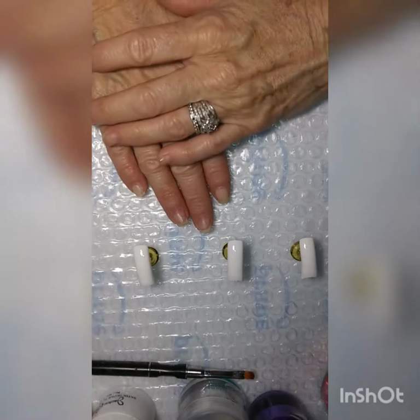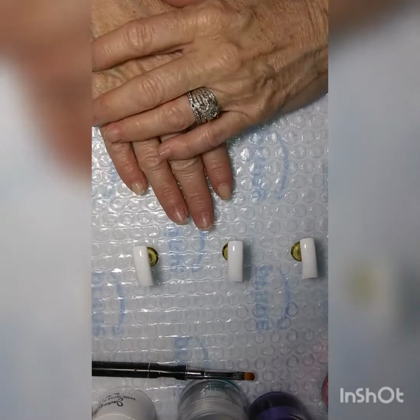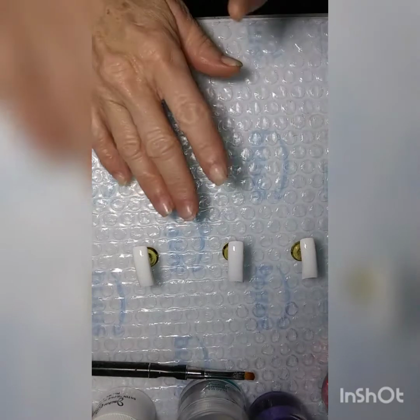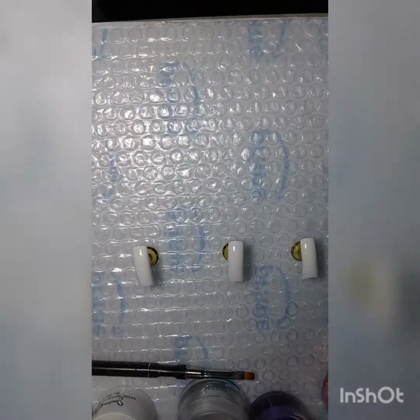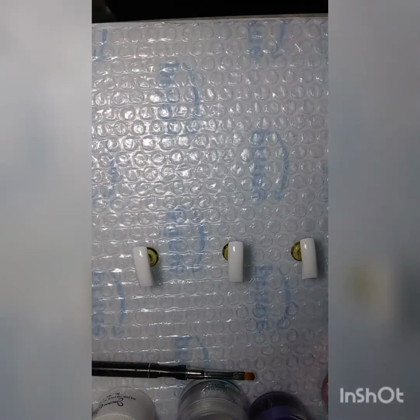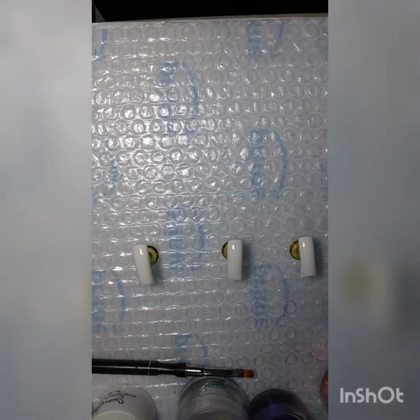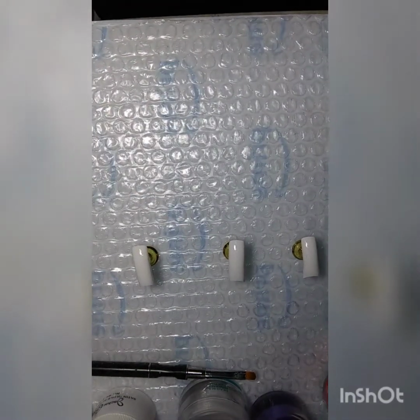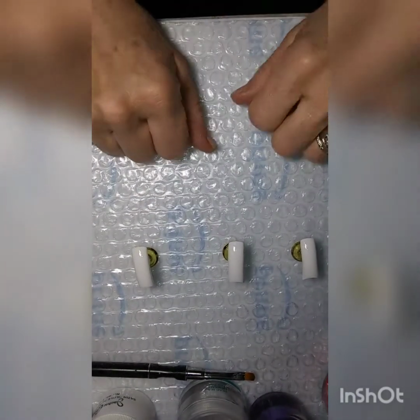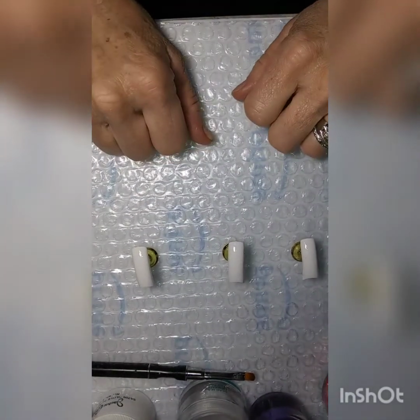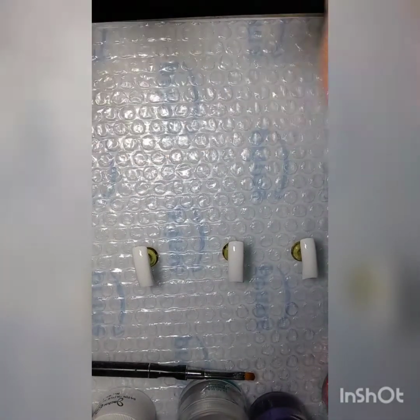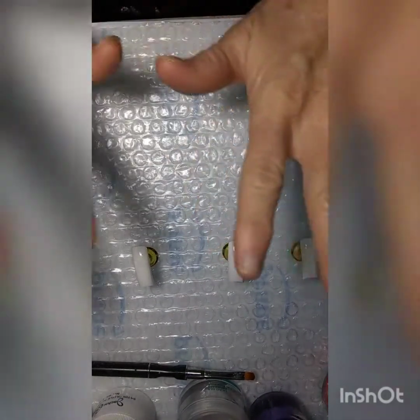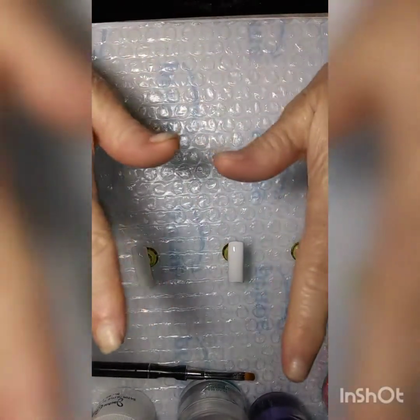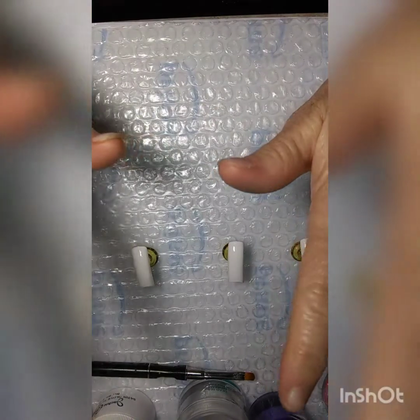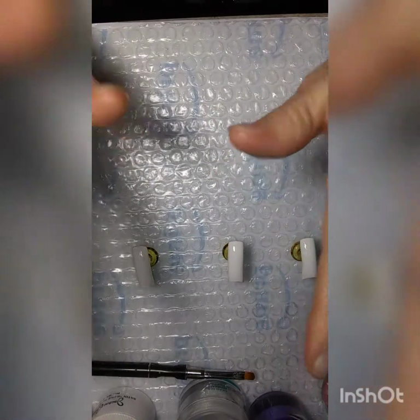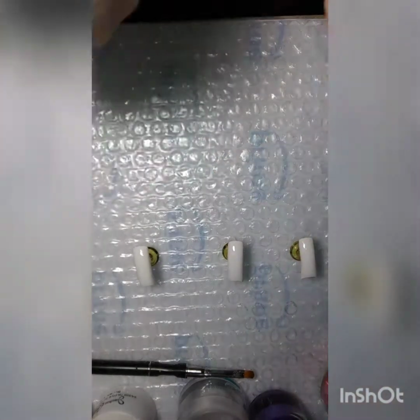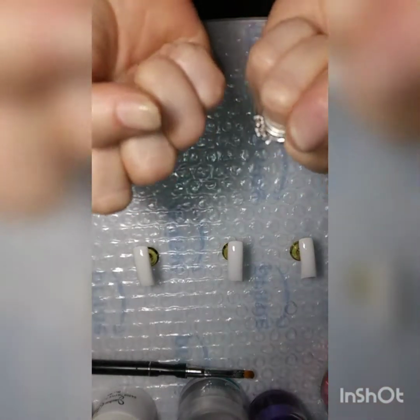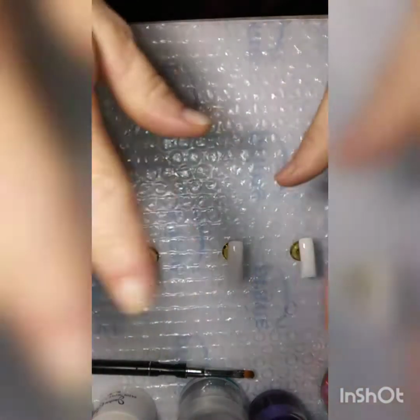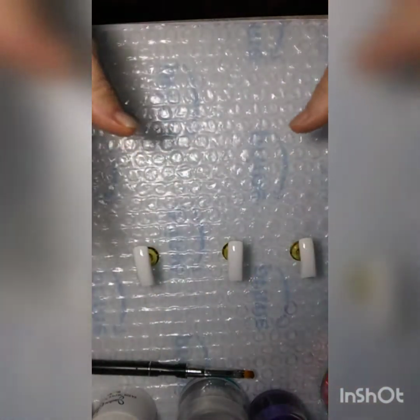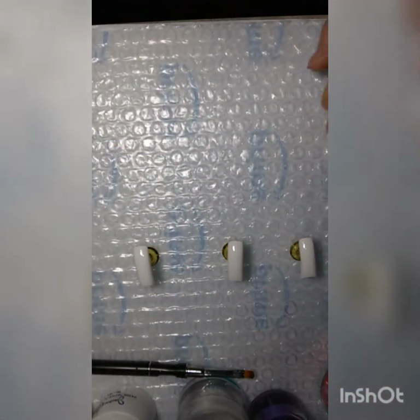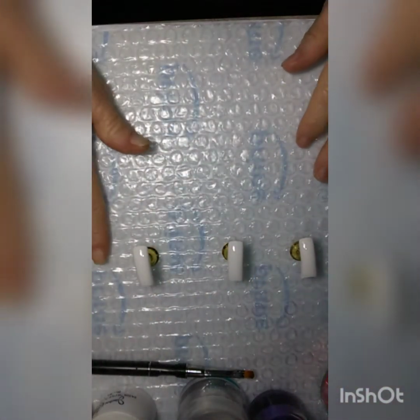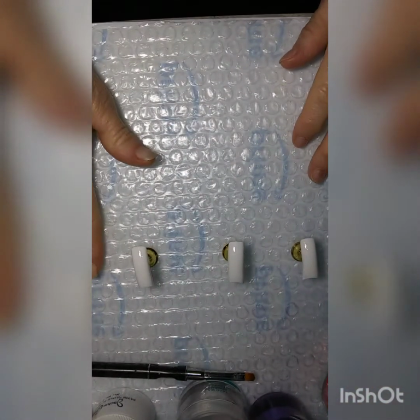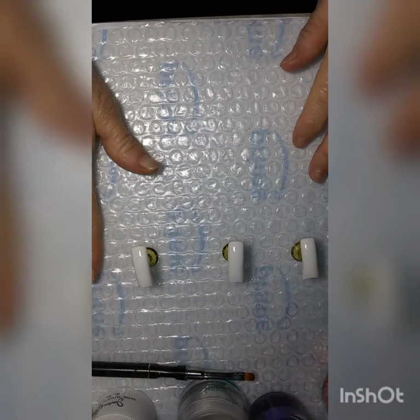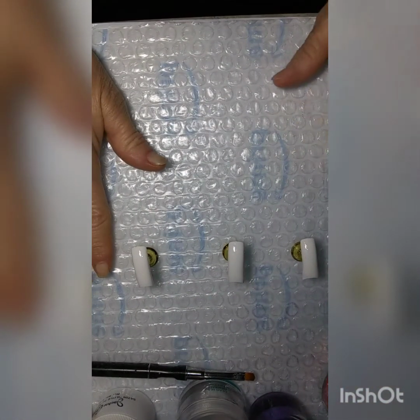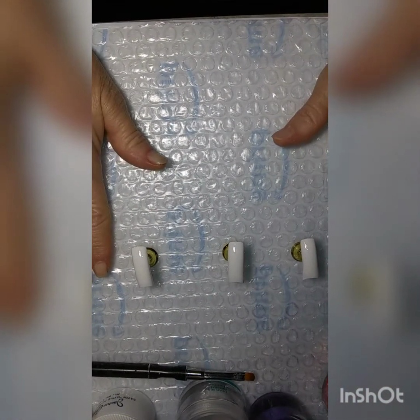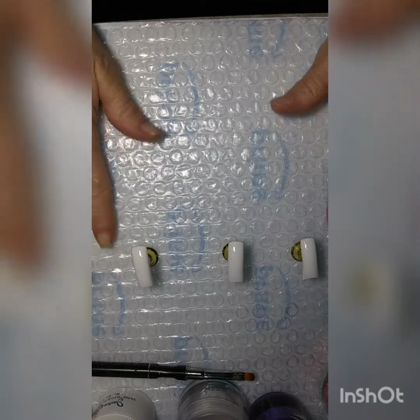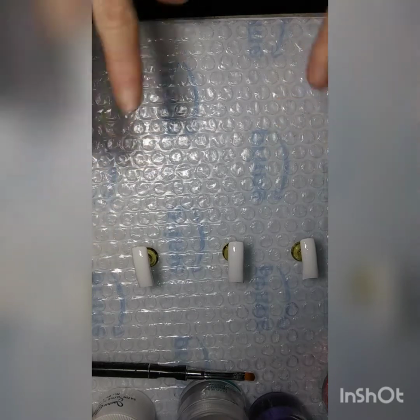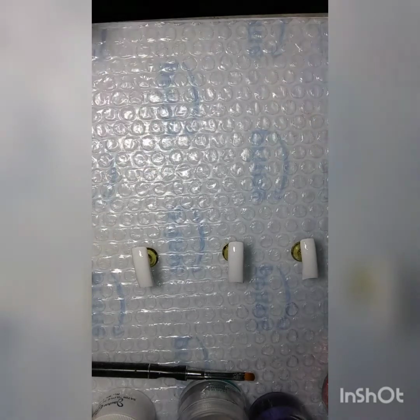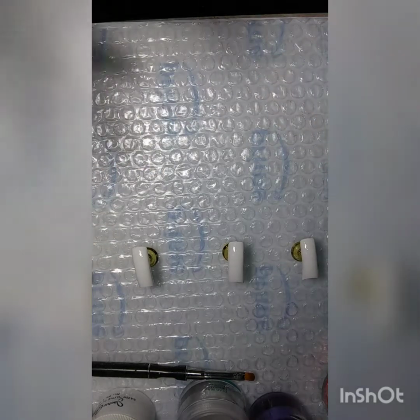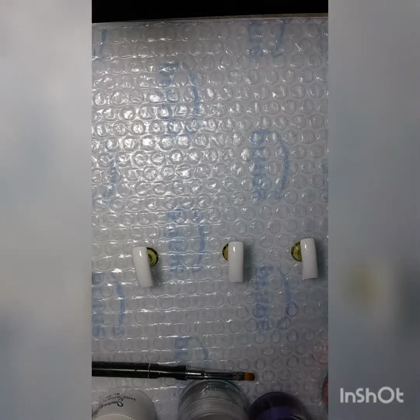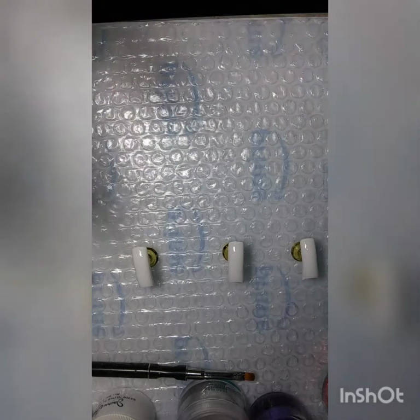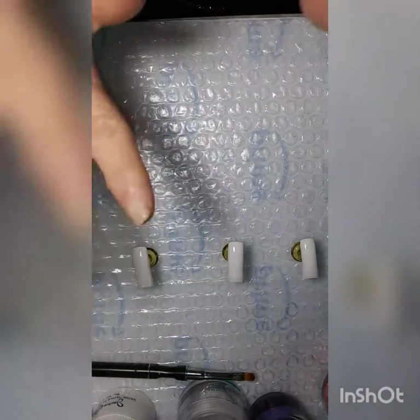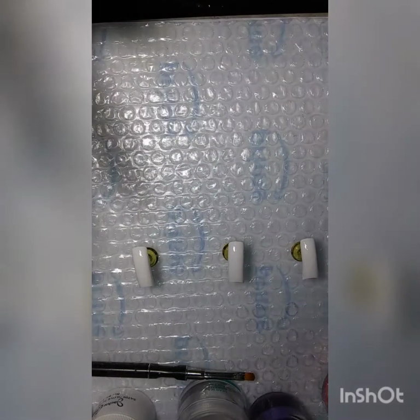Hello everyone, it's Debbie. Here I am. We're gonna try — Jesus, take the wheel. I get so nervous when I go to do these because I'm so scared I'm gonna mess up.